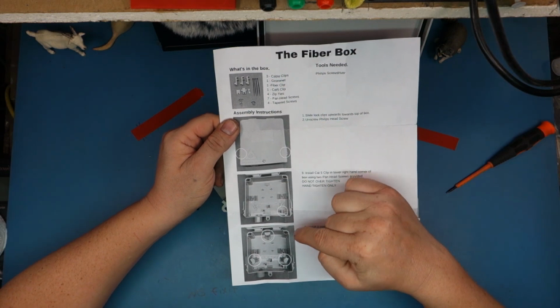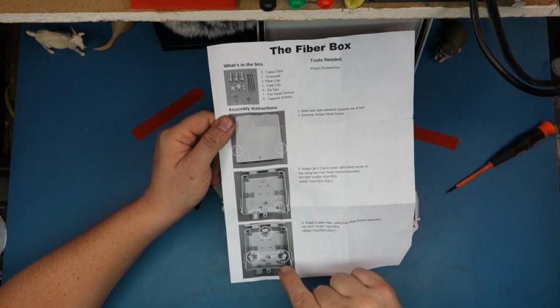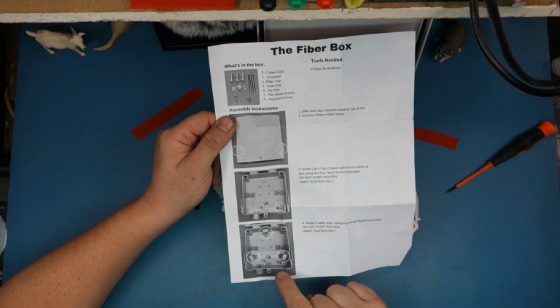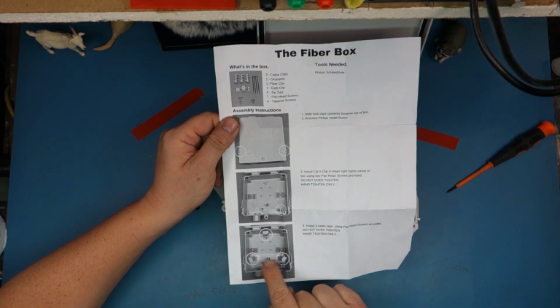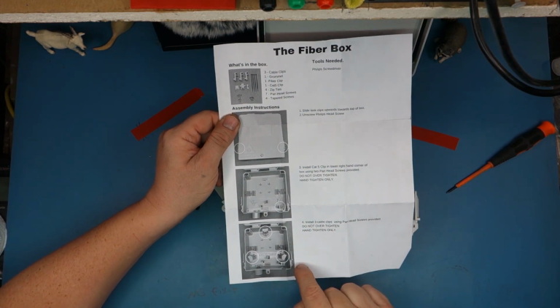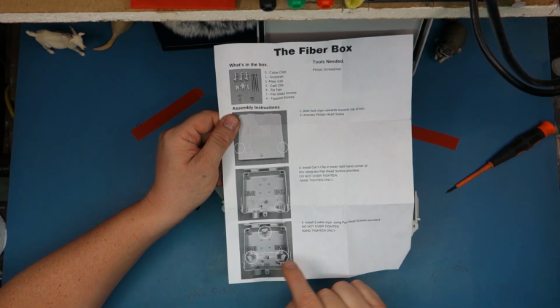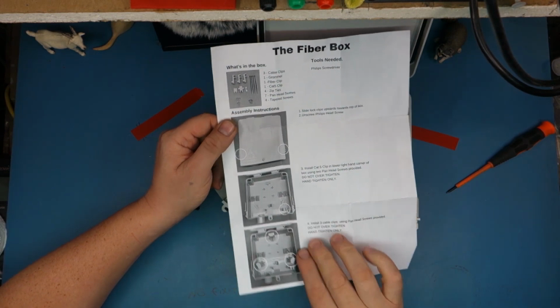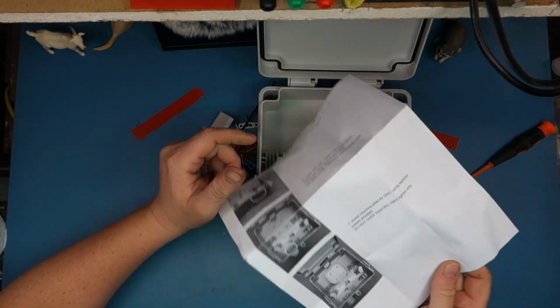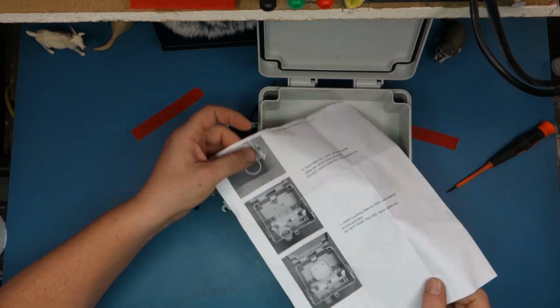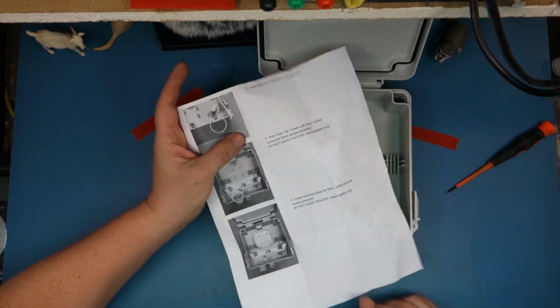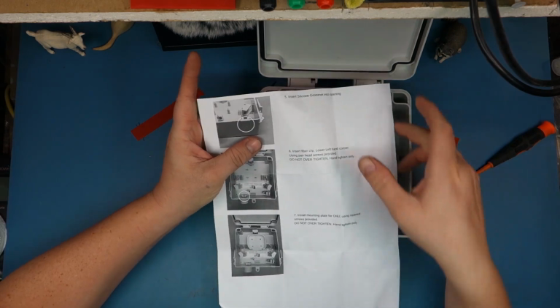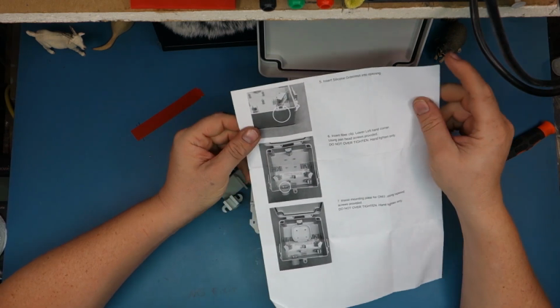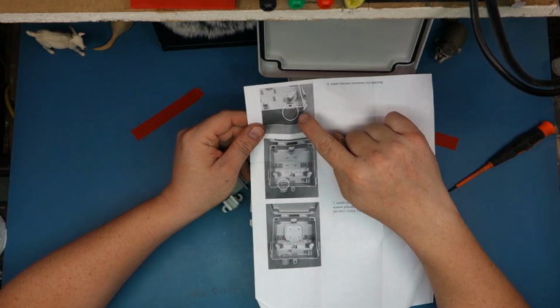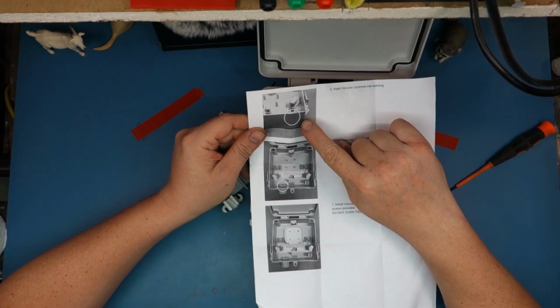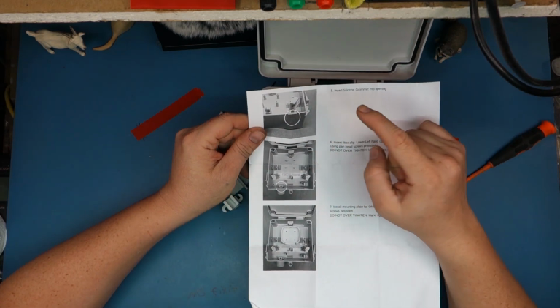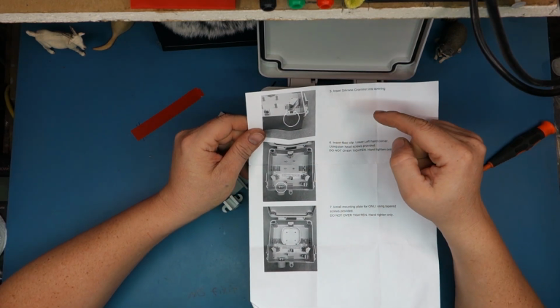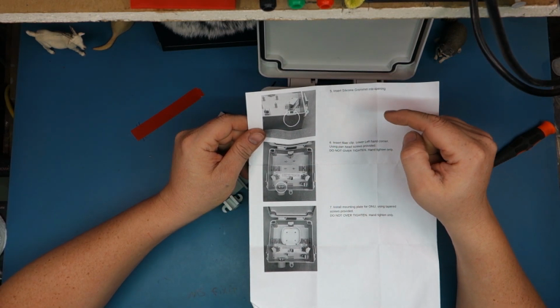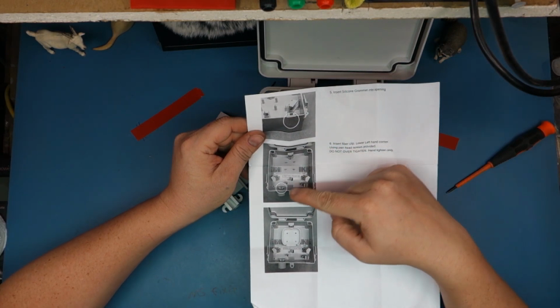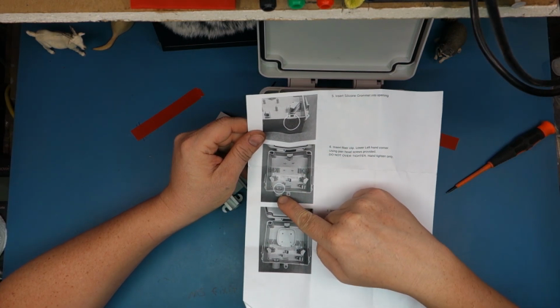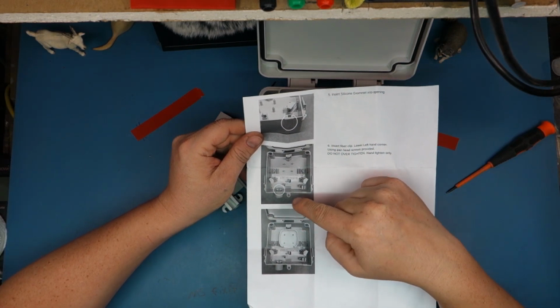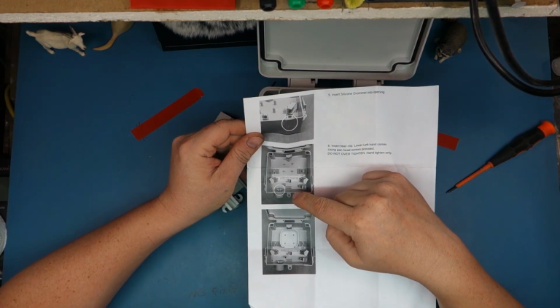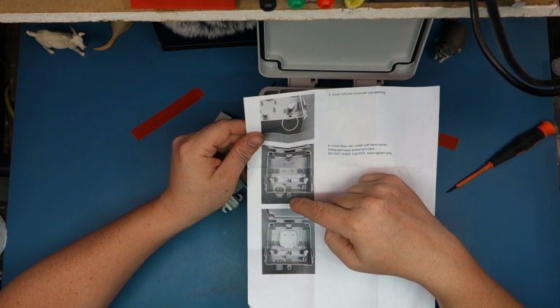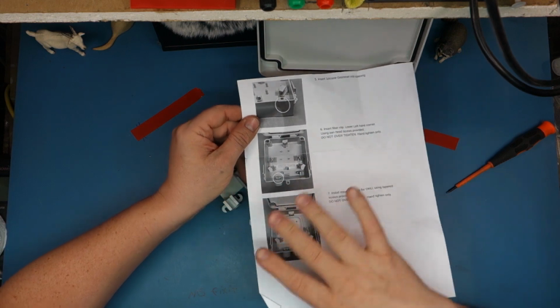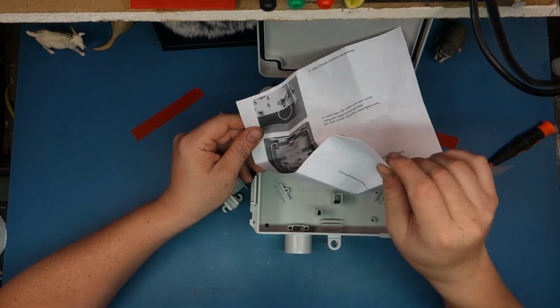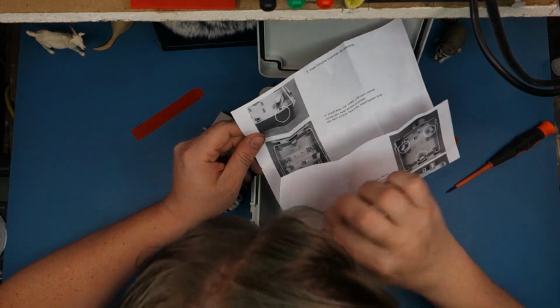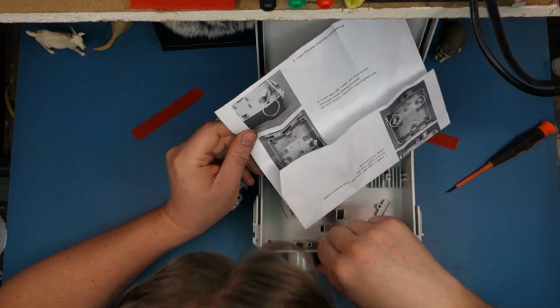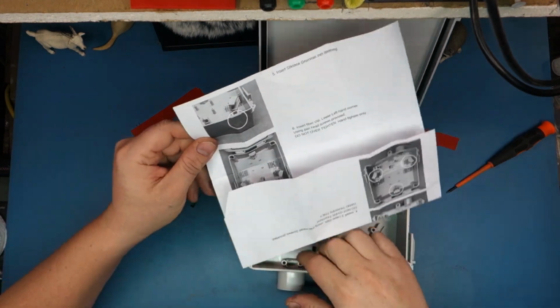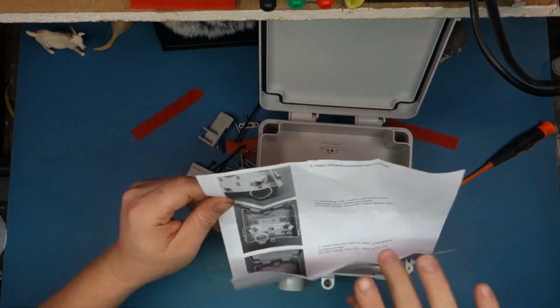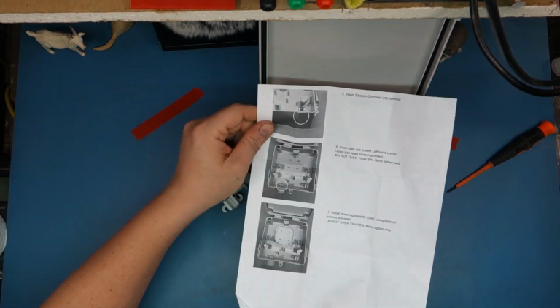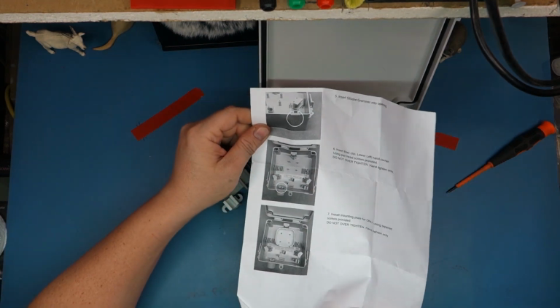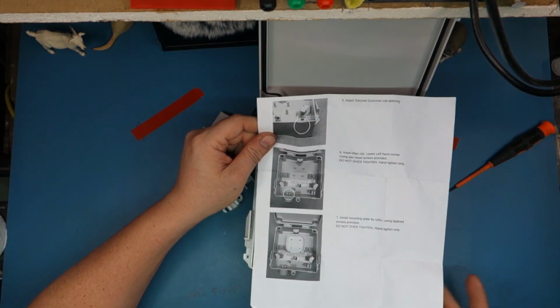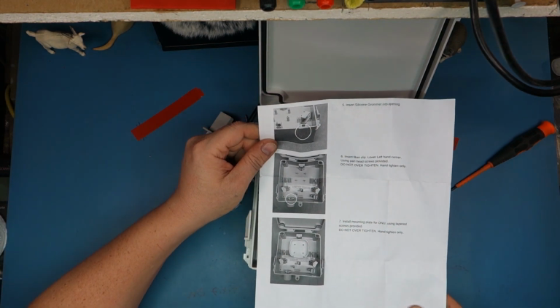It's latches. Okay, so these three stands go in the center here. And then that's where your cat5 goes, and that's where your fiber goes.